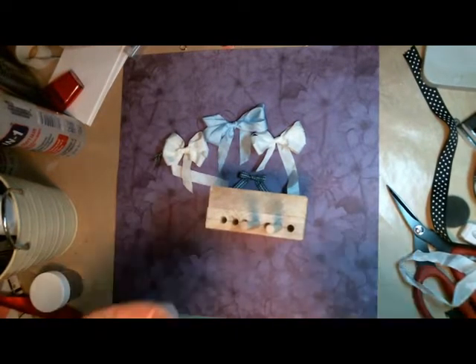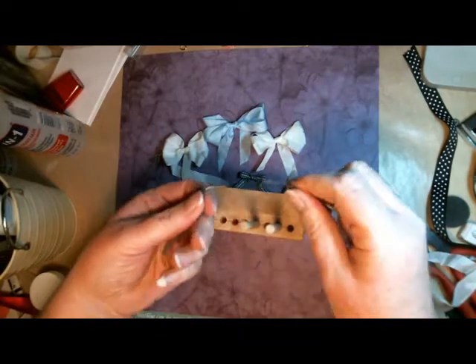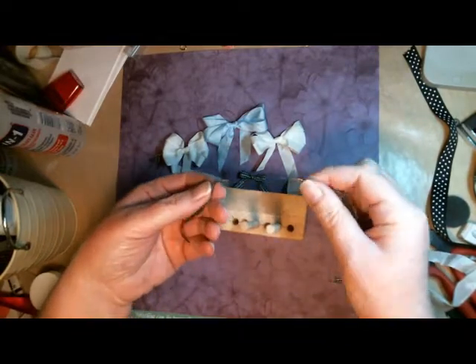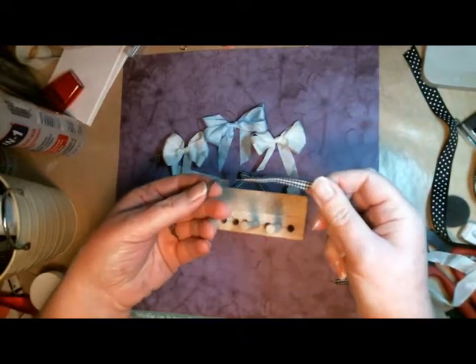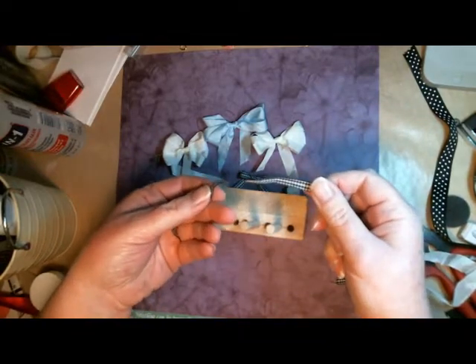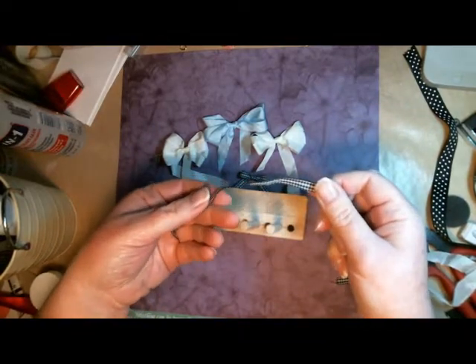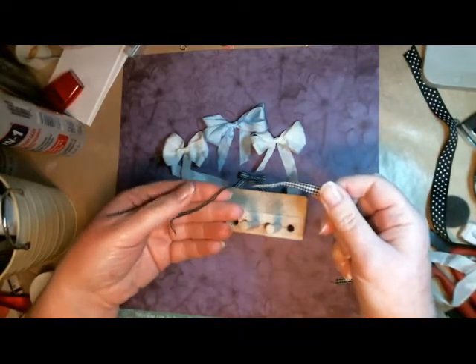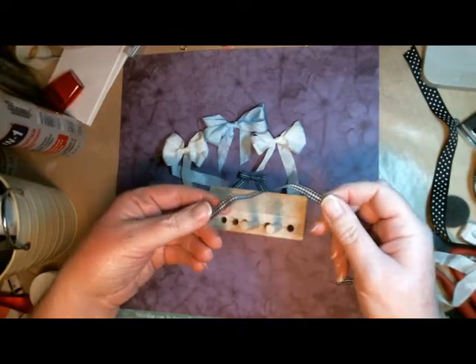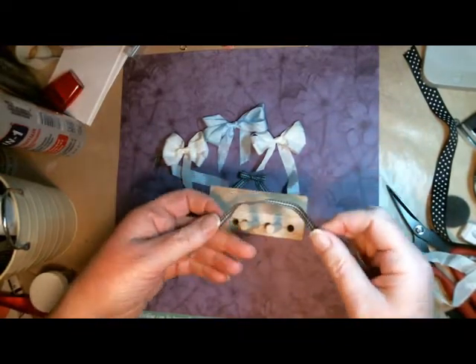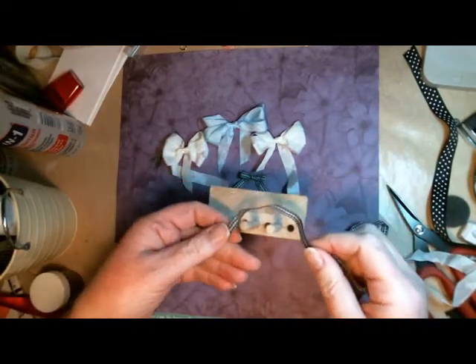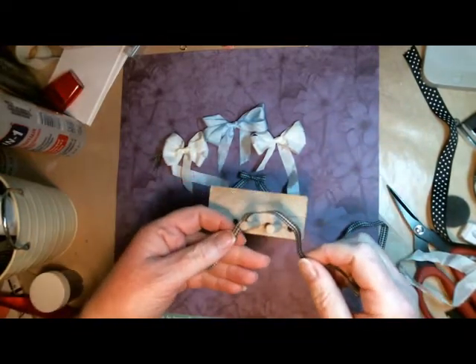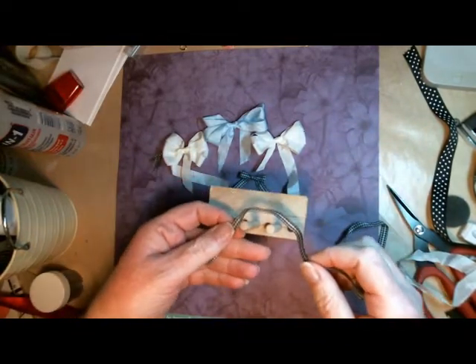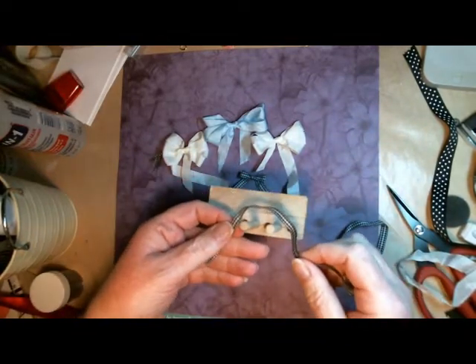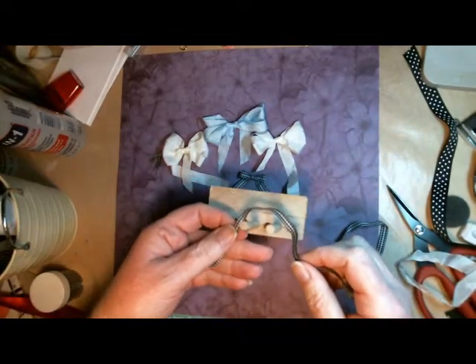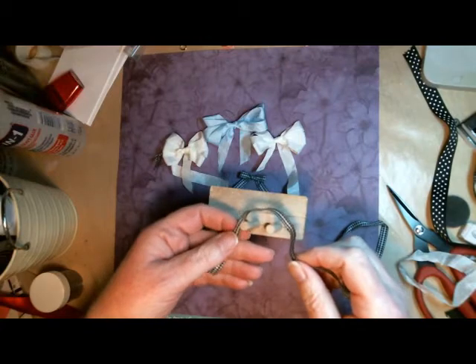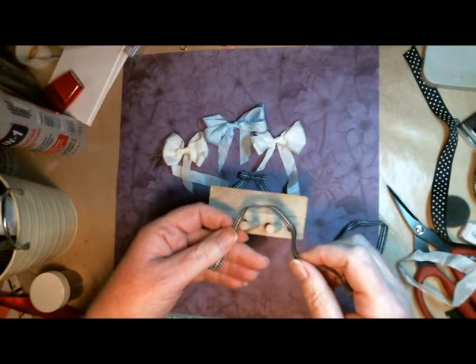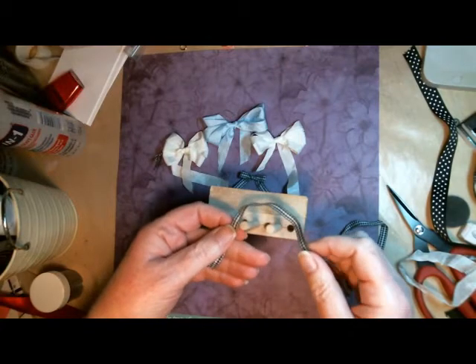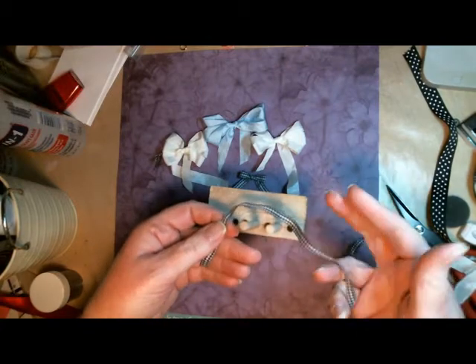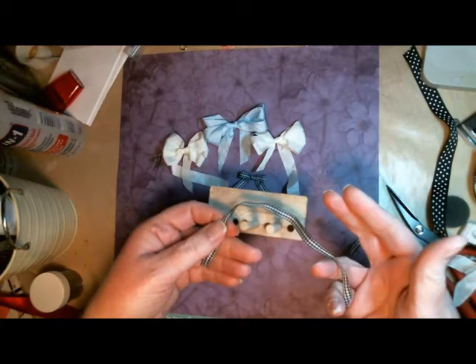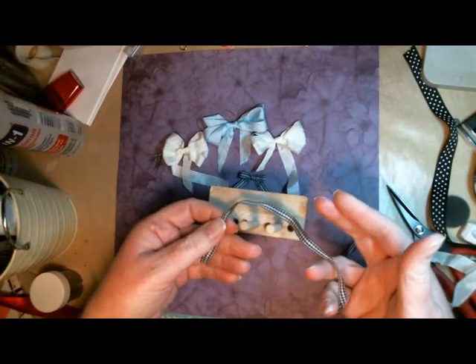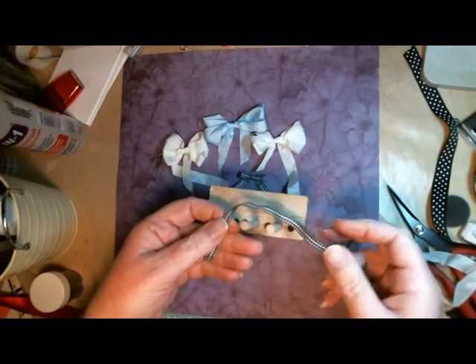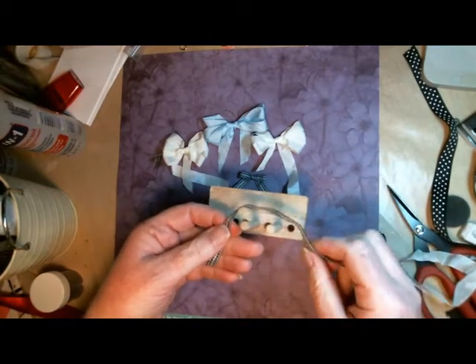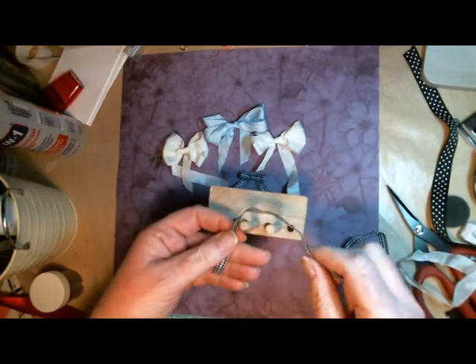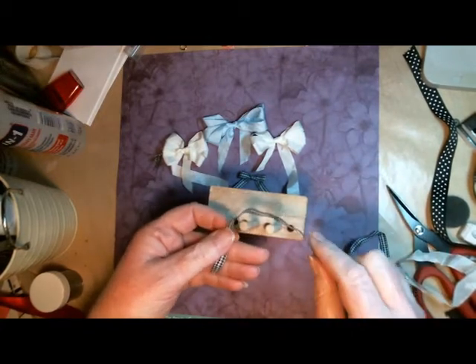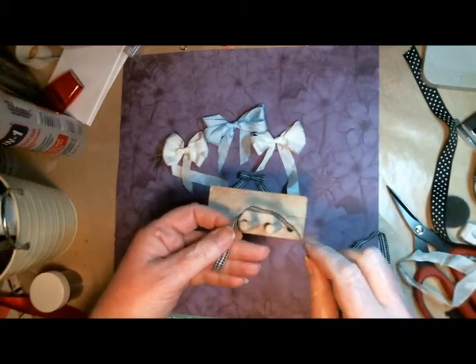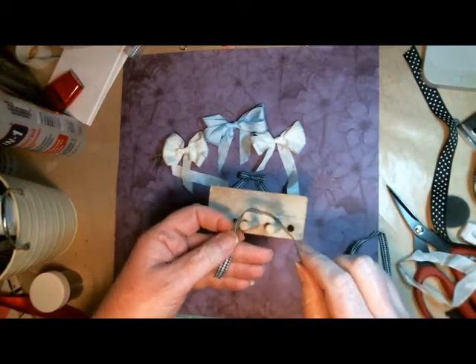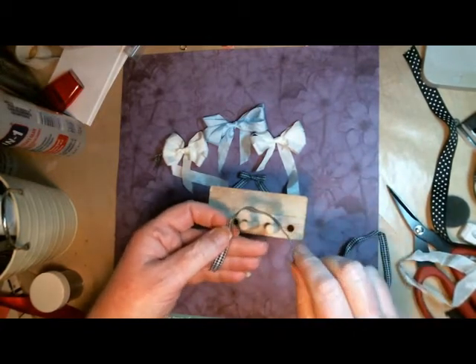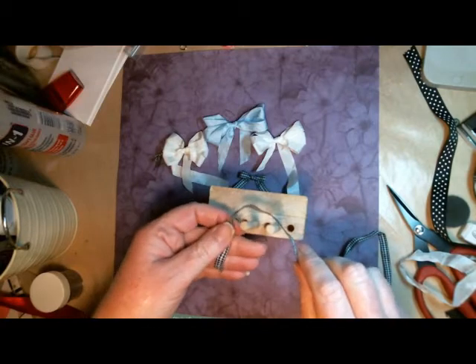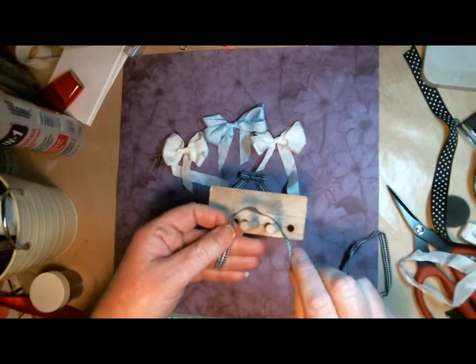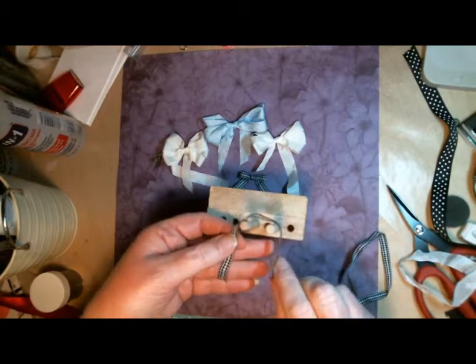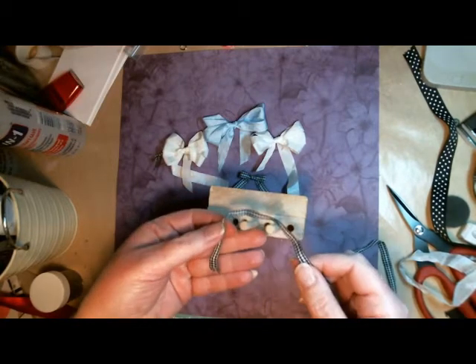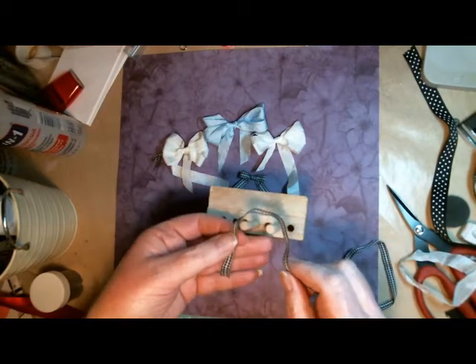Now to make a bow, it is super easy. I know a lot of people always complain, oh, I love that card, but I don't want to have to tie the bow on the card because I can't tie a good bow. Well, I can't tie a good bow either unless I'm using this tool.